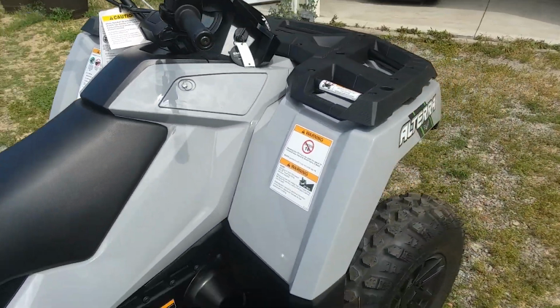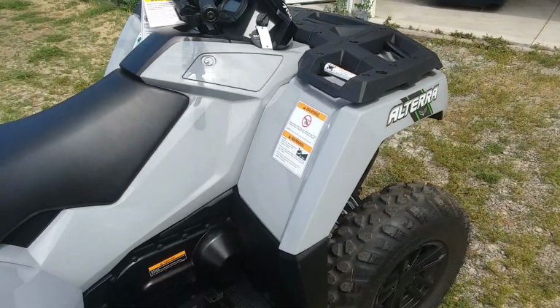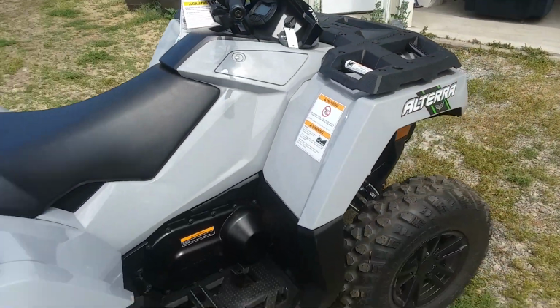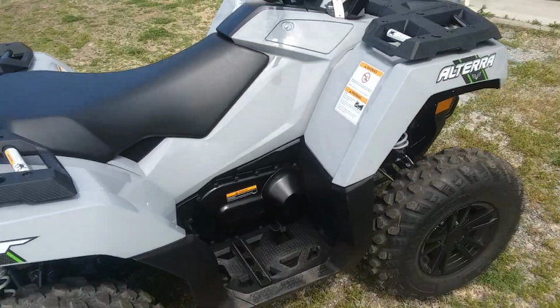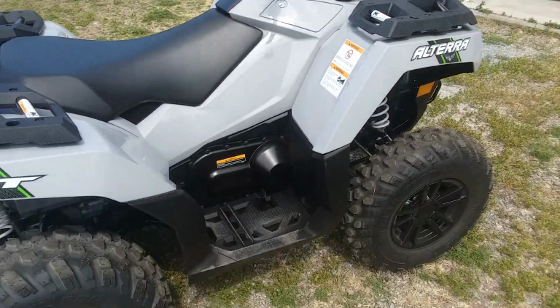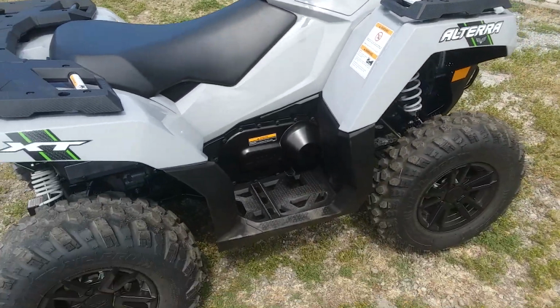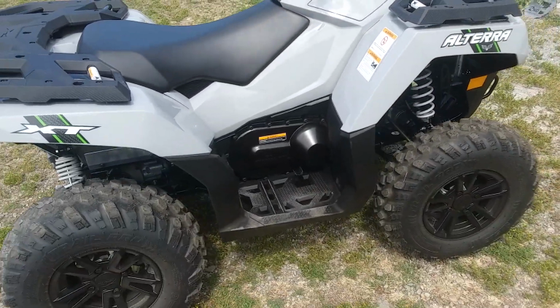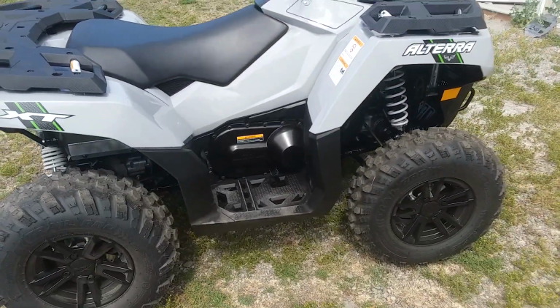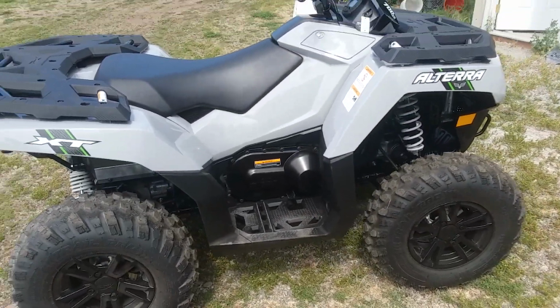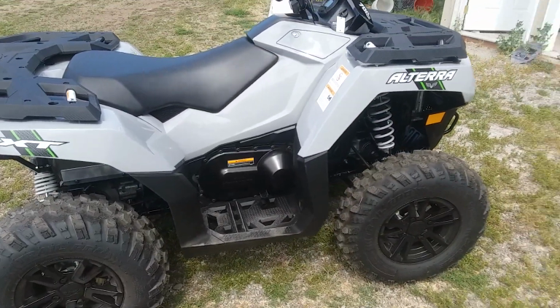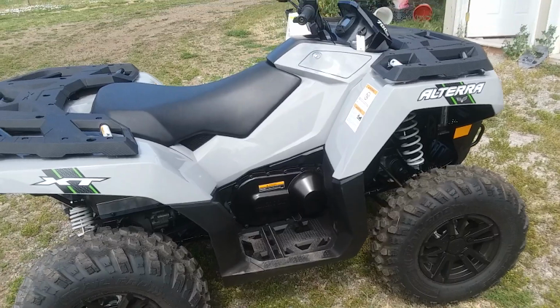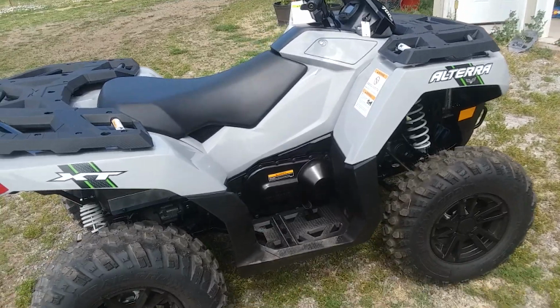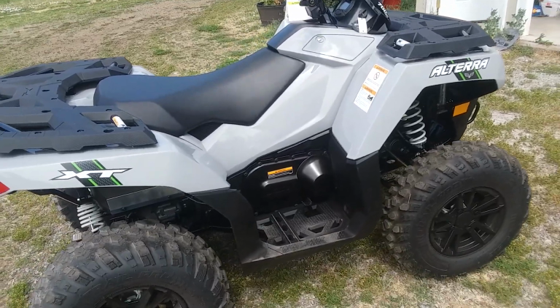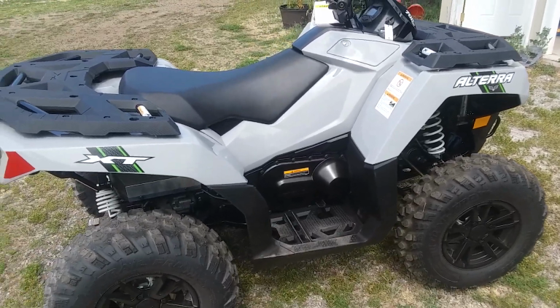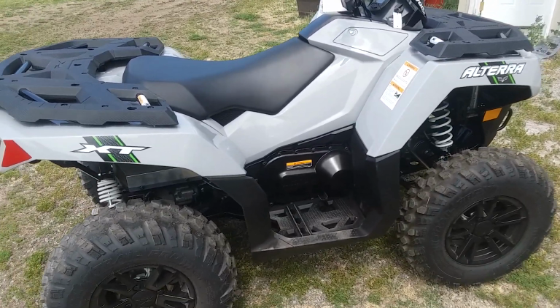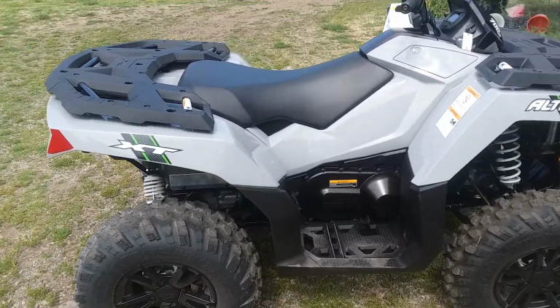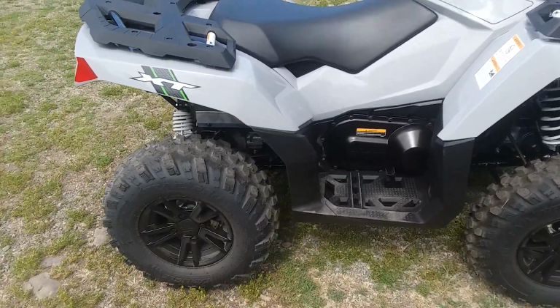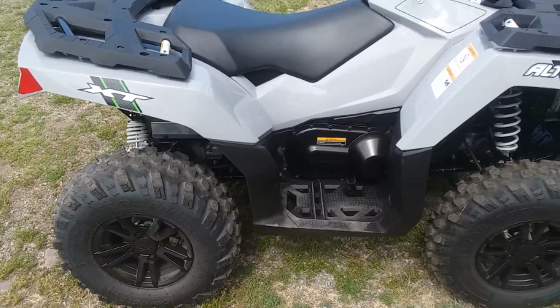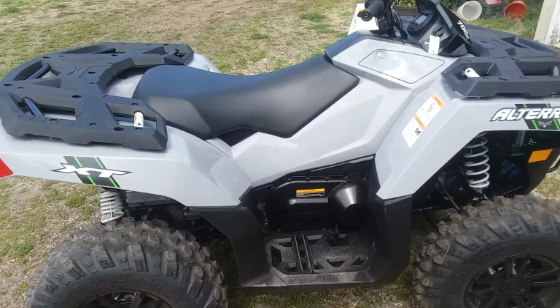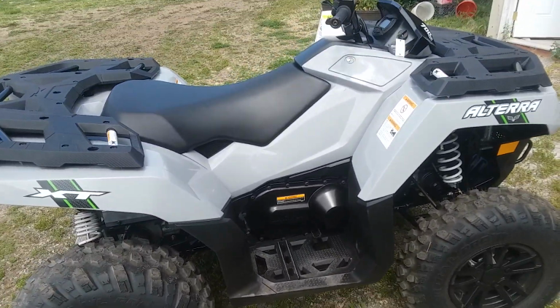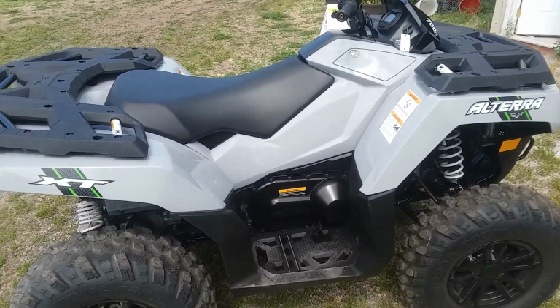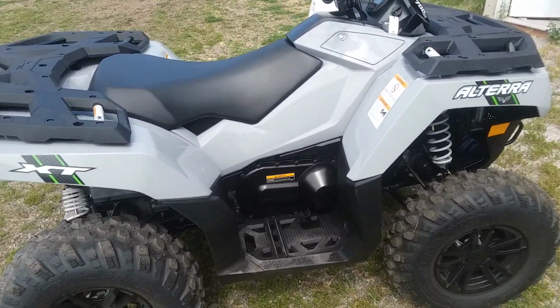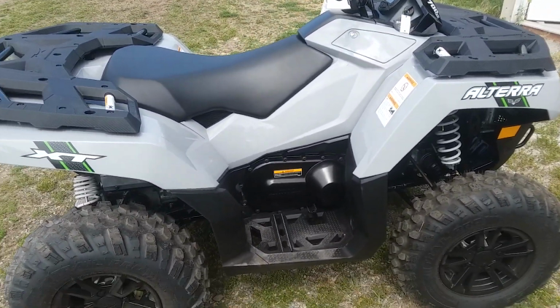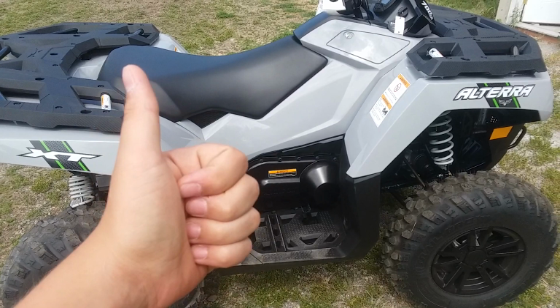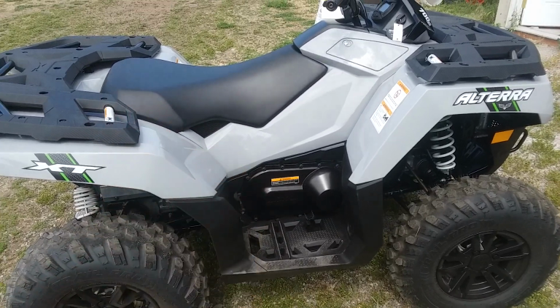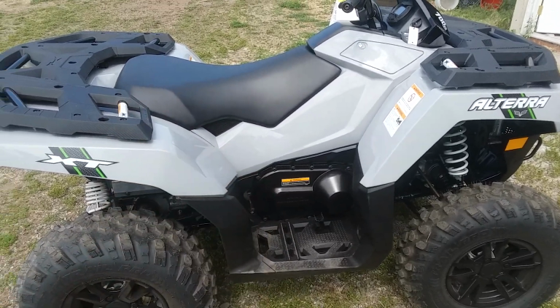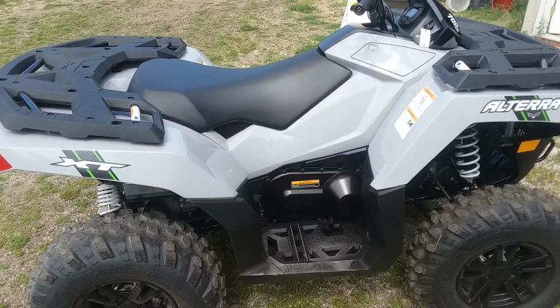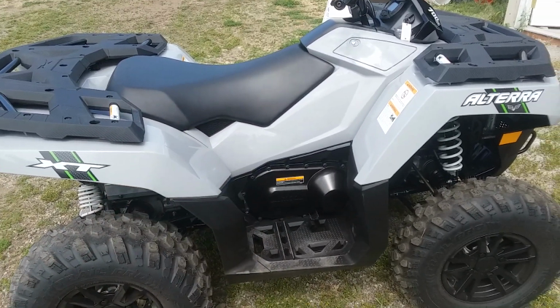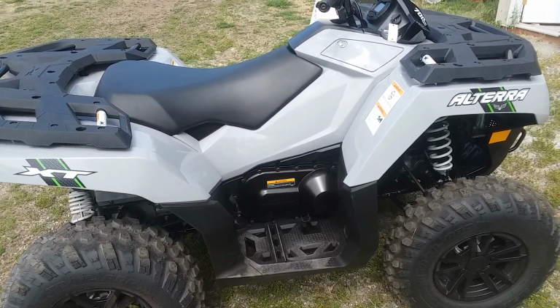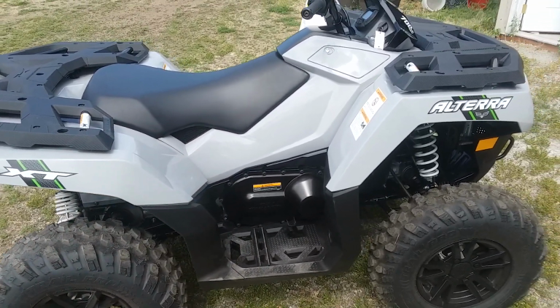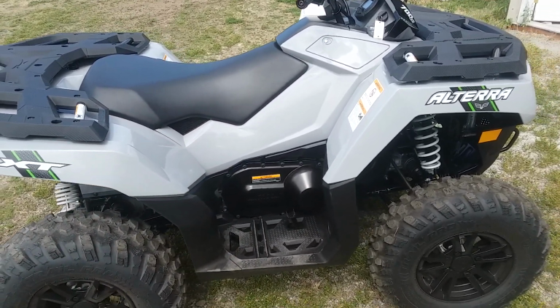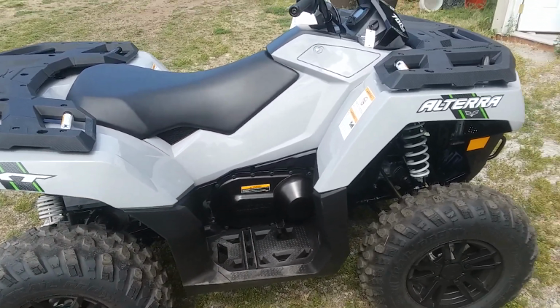So yeah, there you go — 2018 Arctic Cat Altera 700, electronically fuel injected. Real nice quad, can't wait to ride it. If you liked it leave a thumbs up, and if you're new to the channel and want to support it, subscribe. I'll see you guys next time.